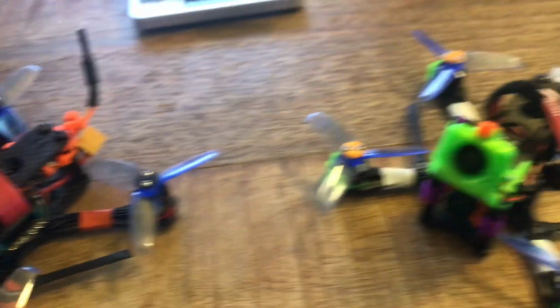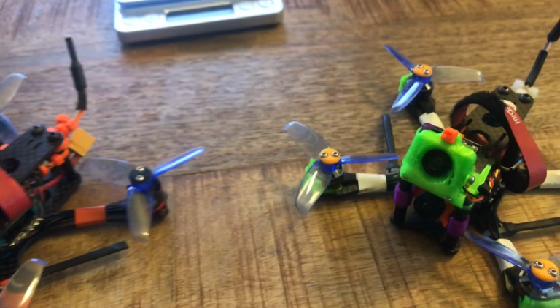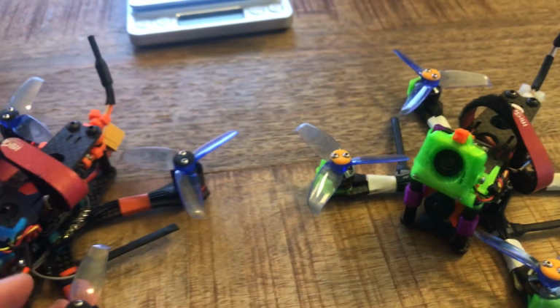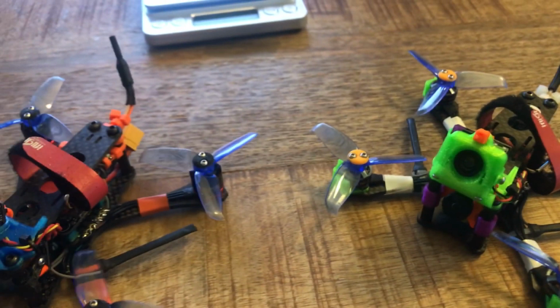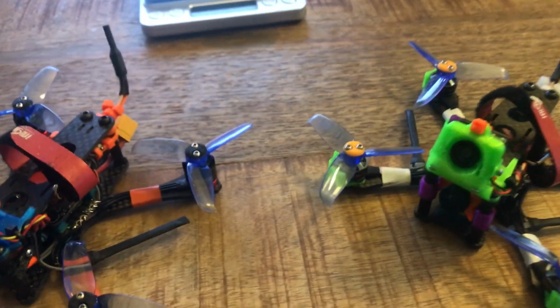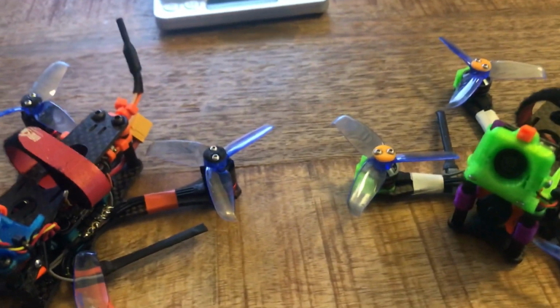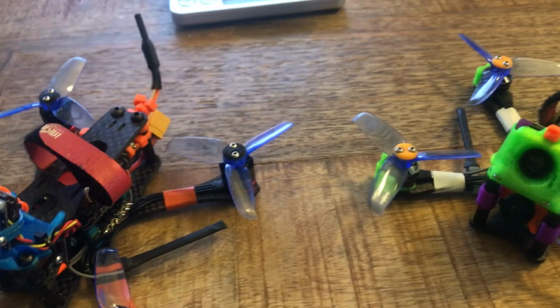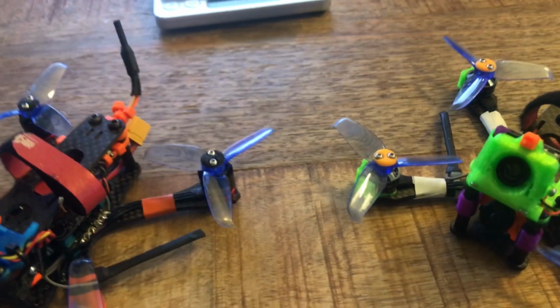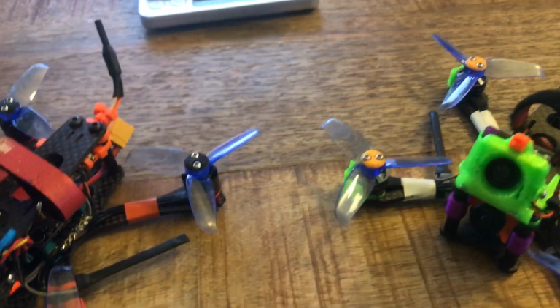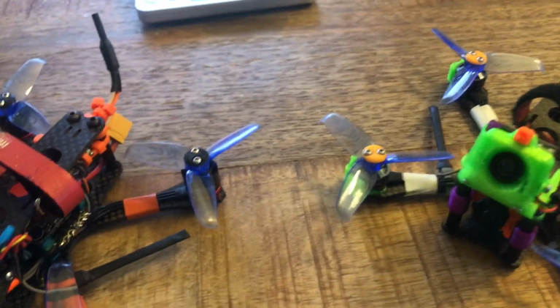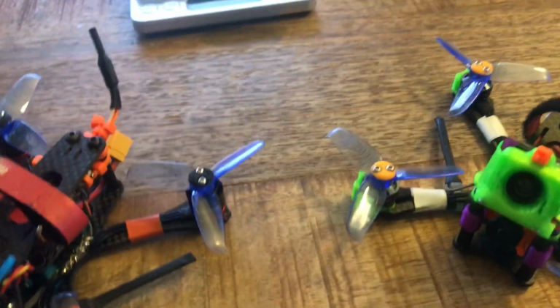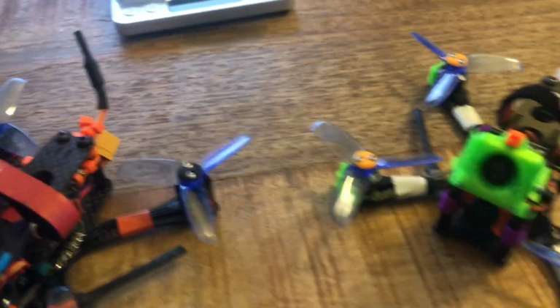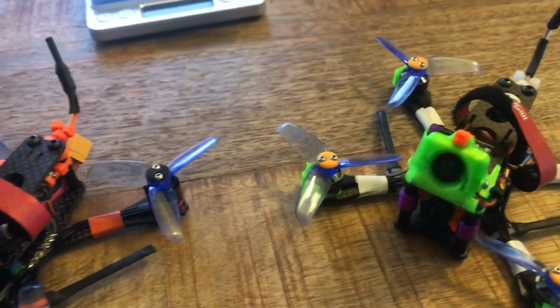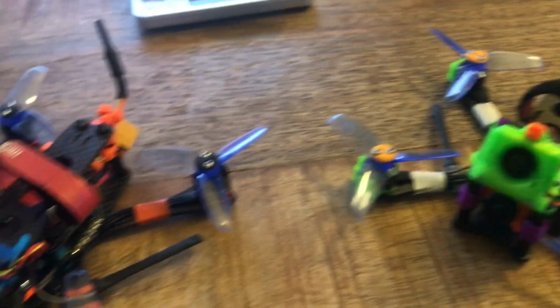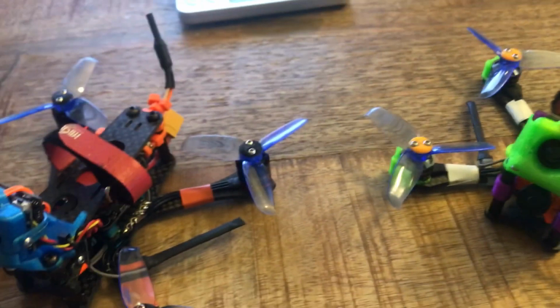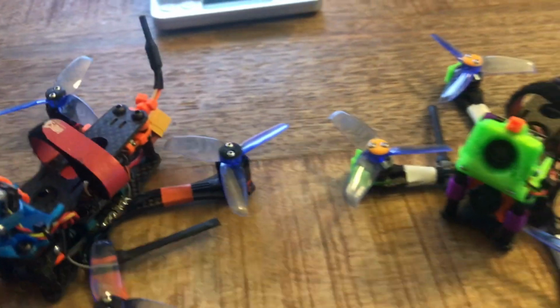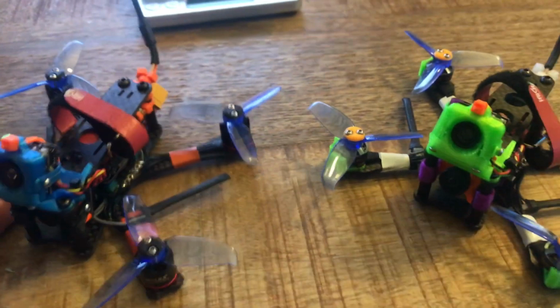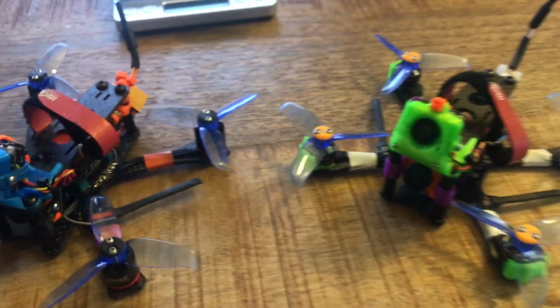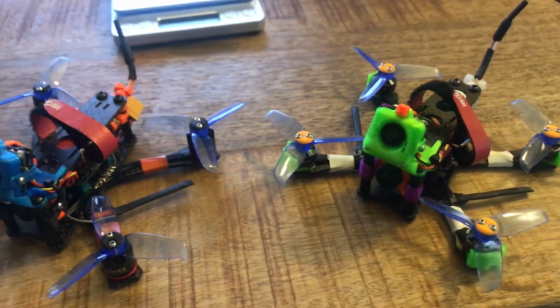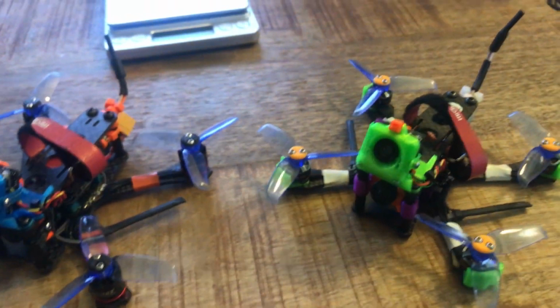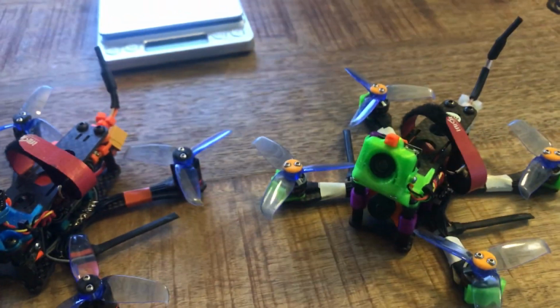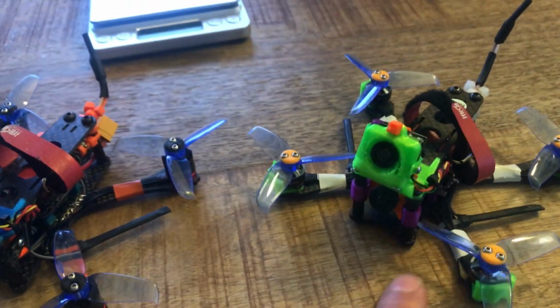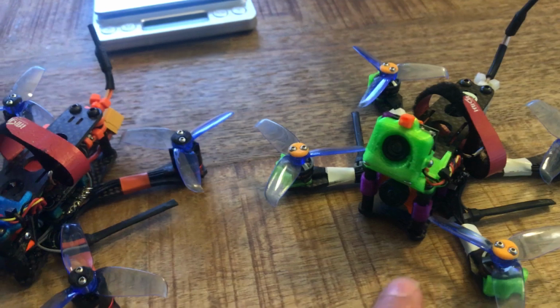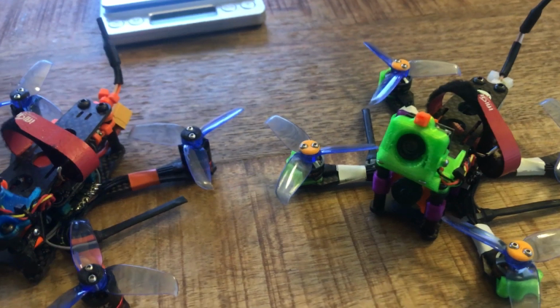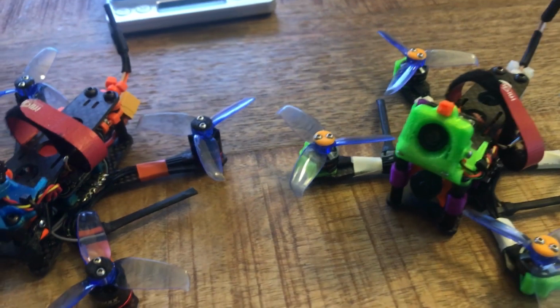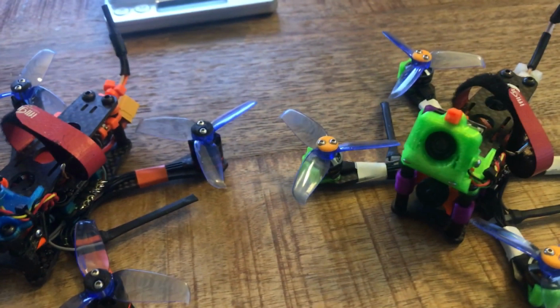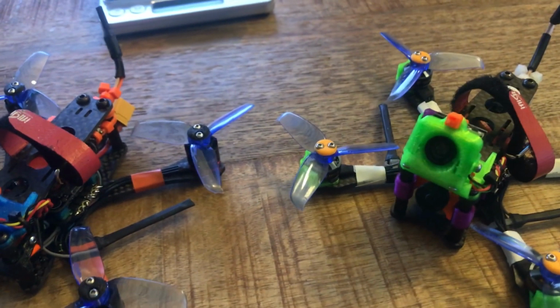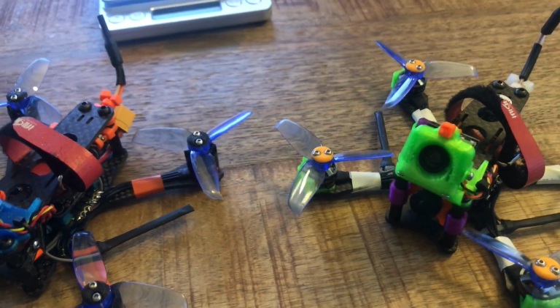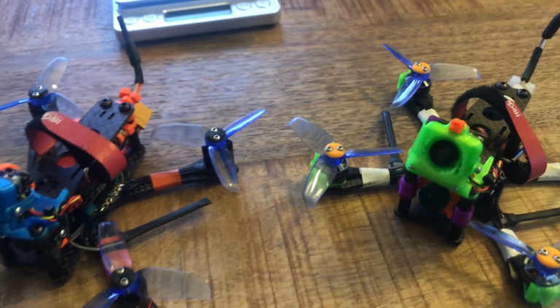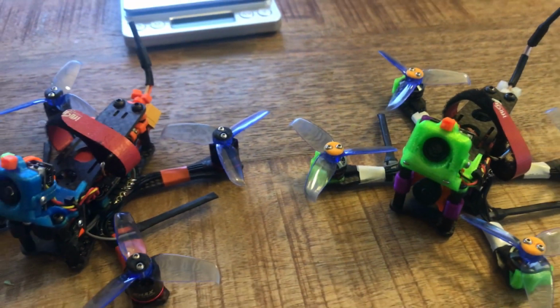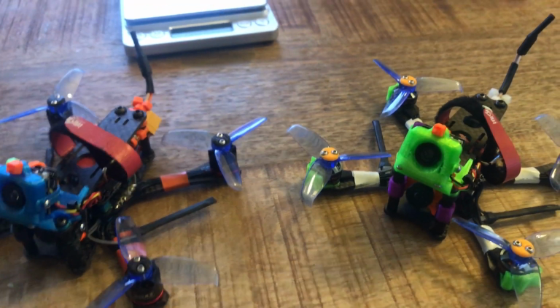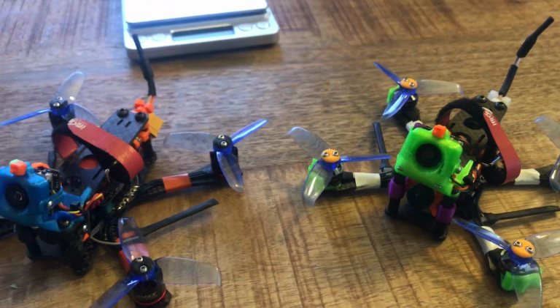I'm running these on 3S. It's been about a month, and I've got to say the DAB motors are definitely my favorite to fly.